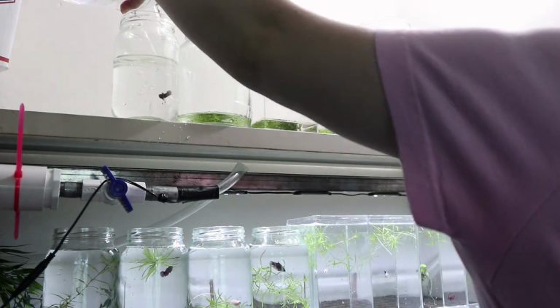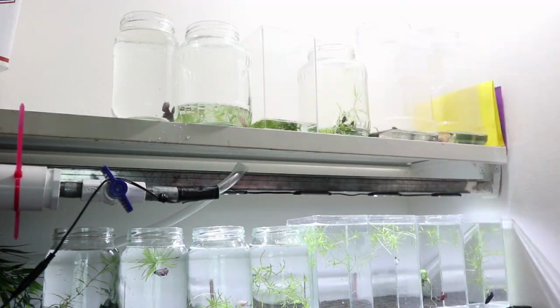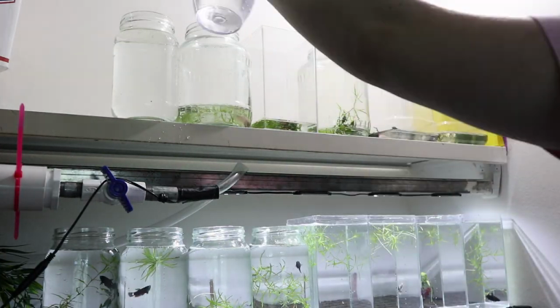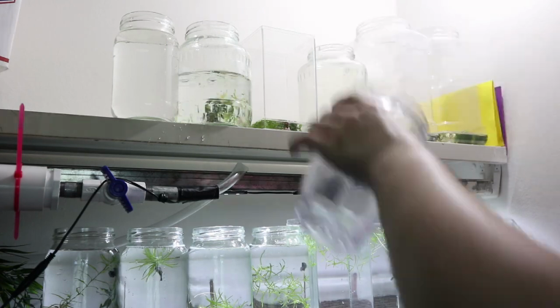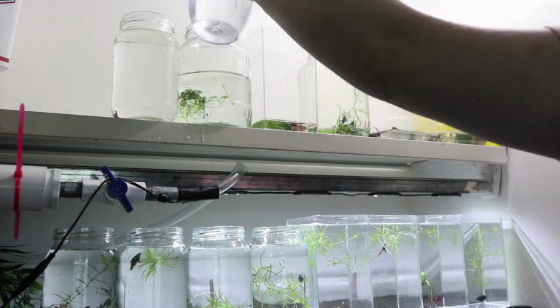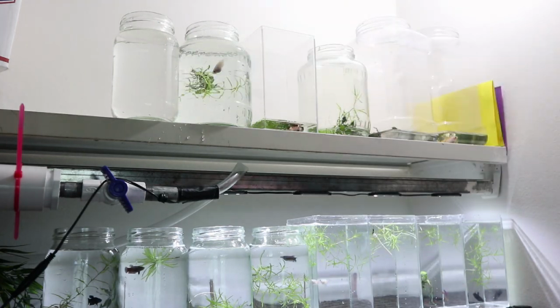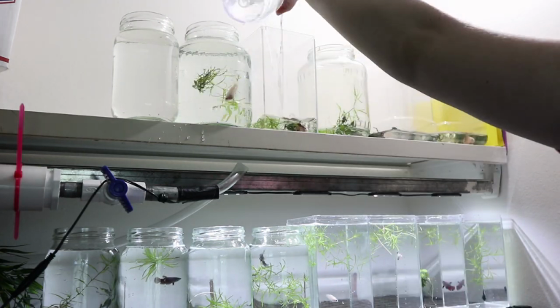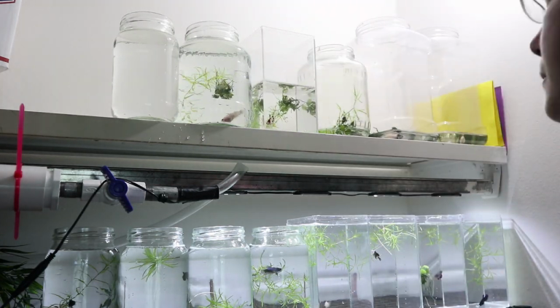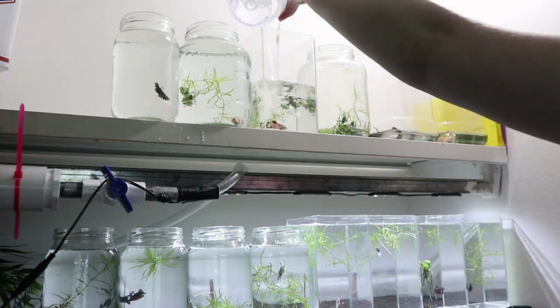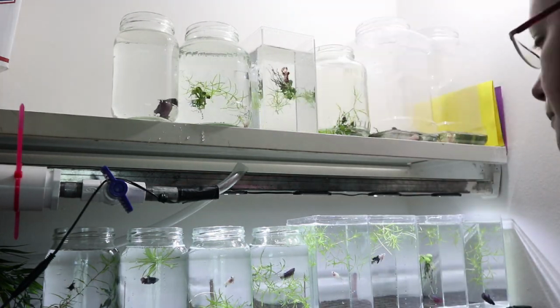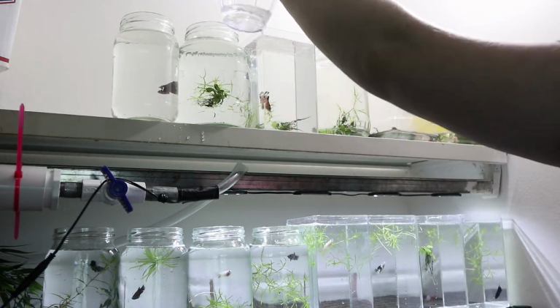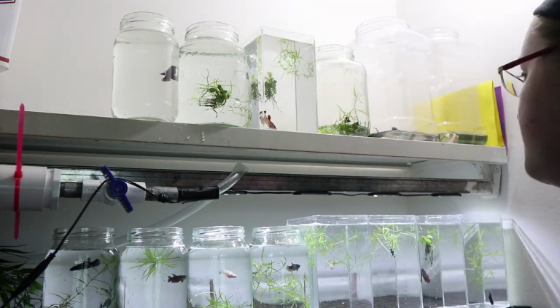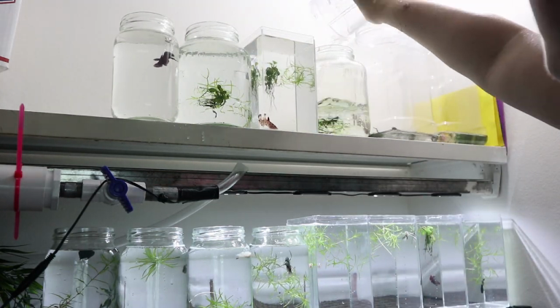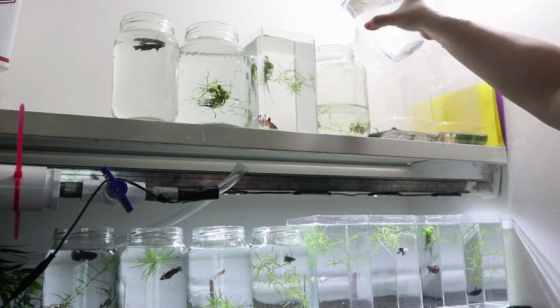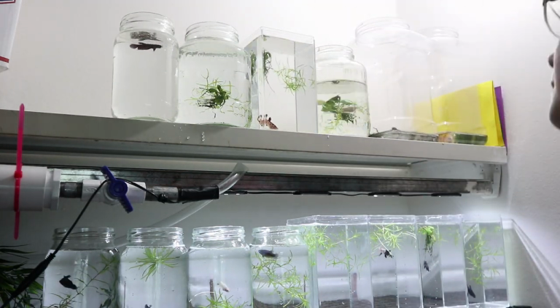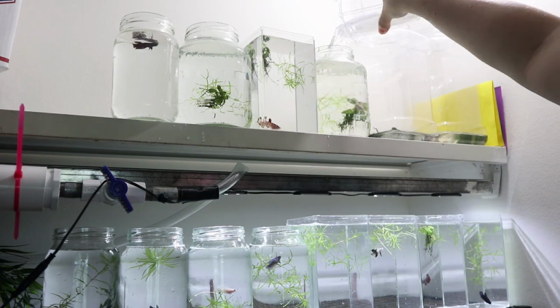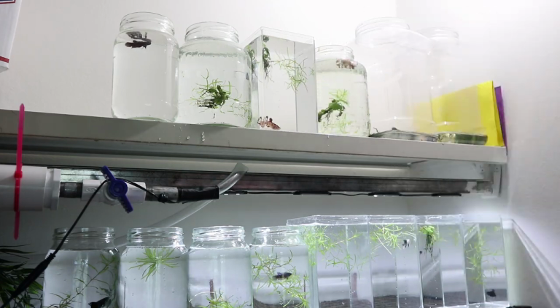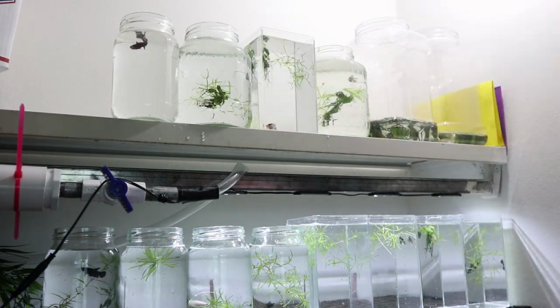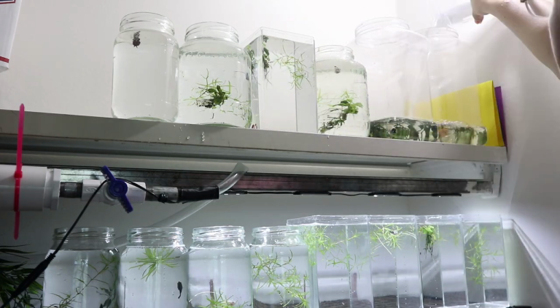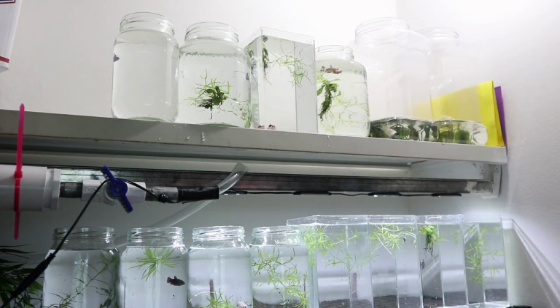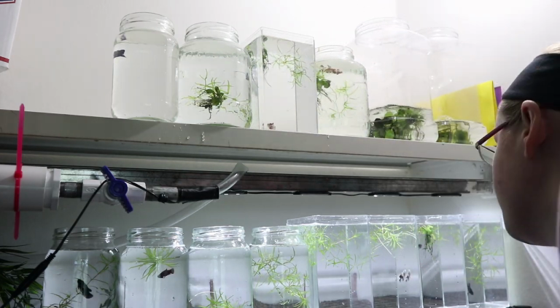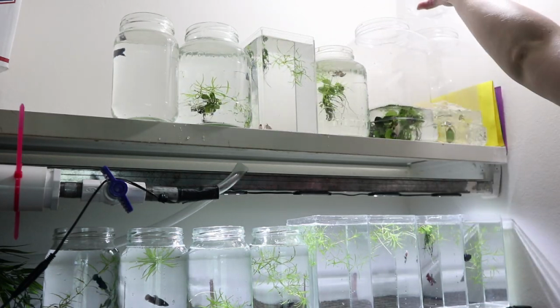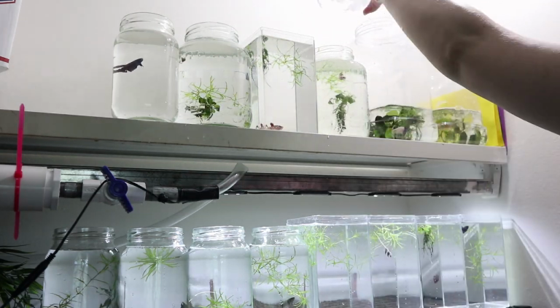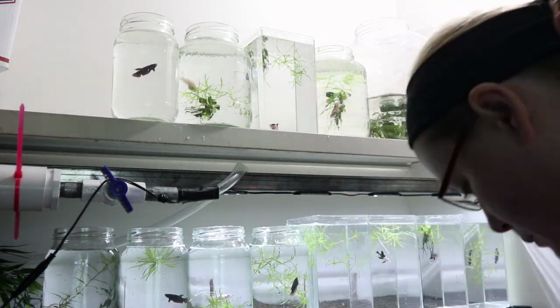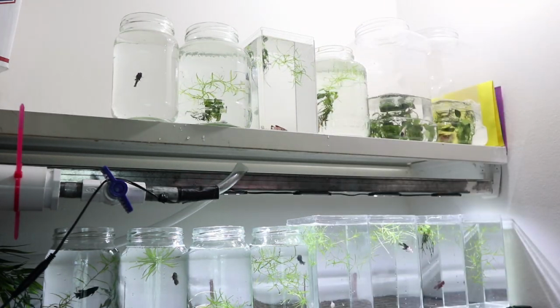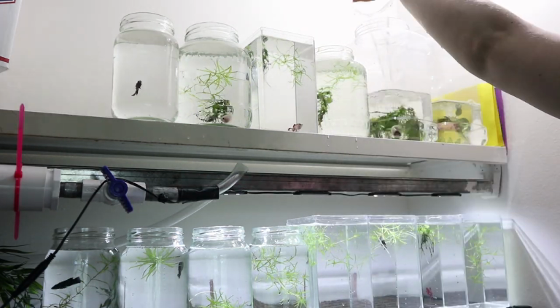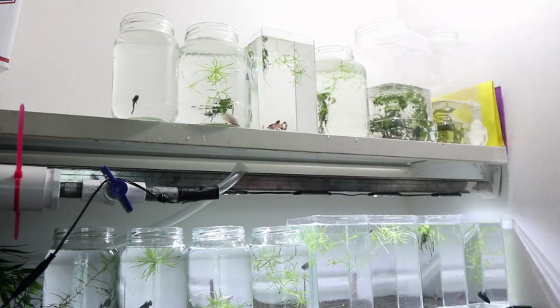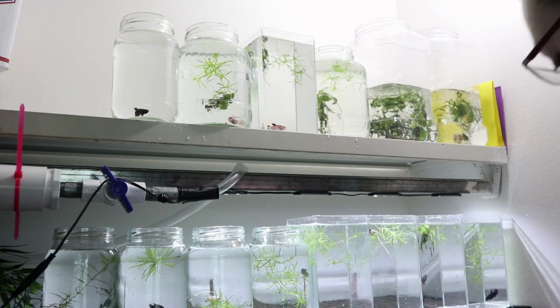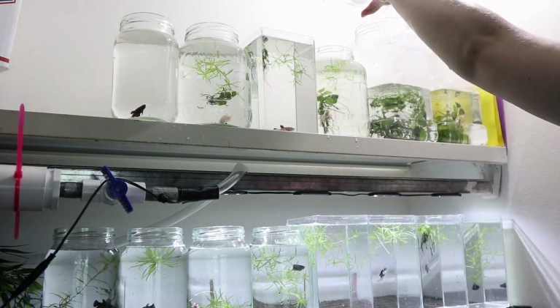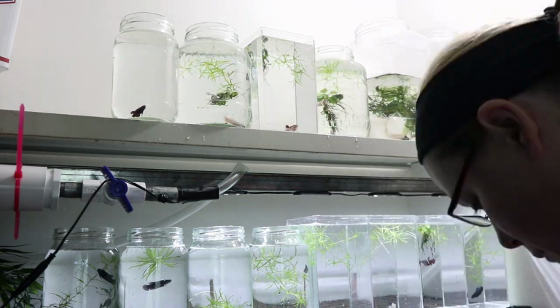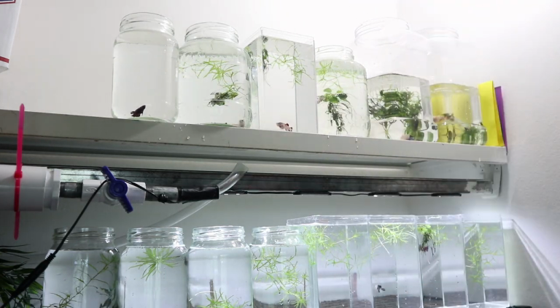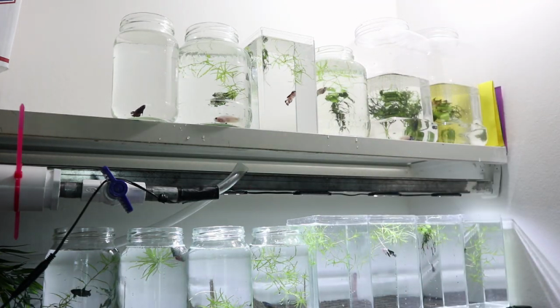Just a disclaimer — these are not permanent setups for these bettas. As always when you breed betta fish you have to temporarily jar them to grow them out to prevent them from fighting, because they are very very aggressive fish.